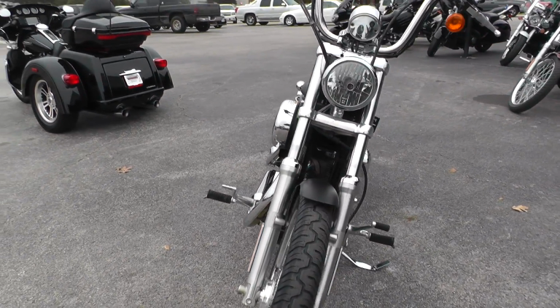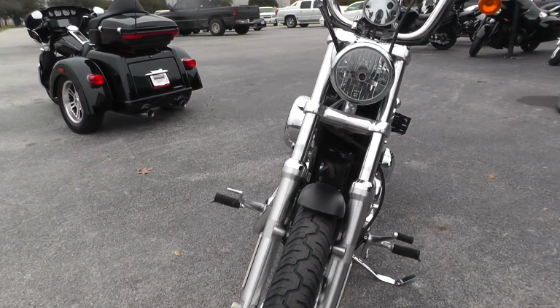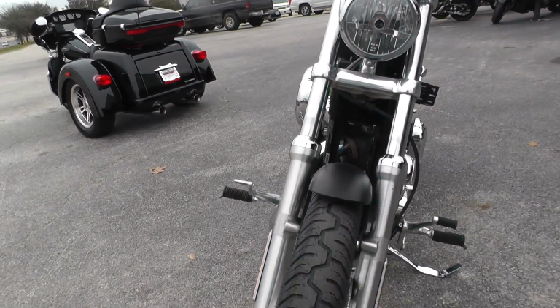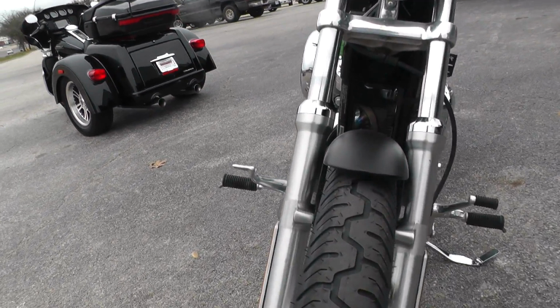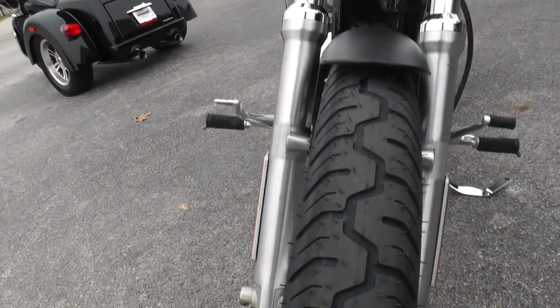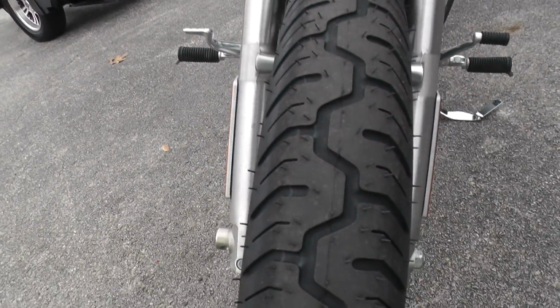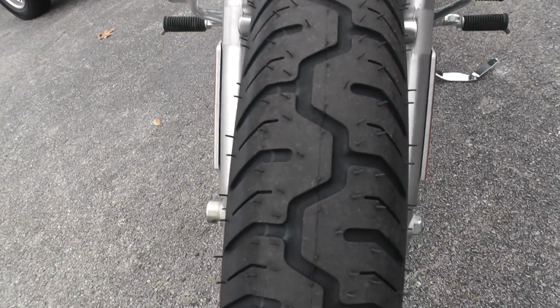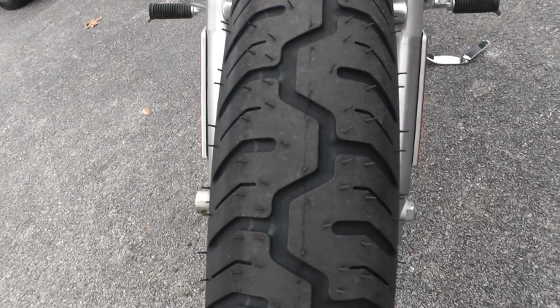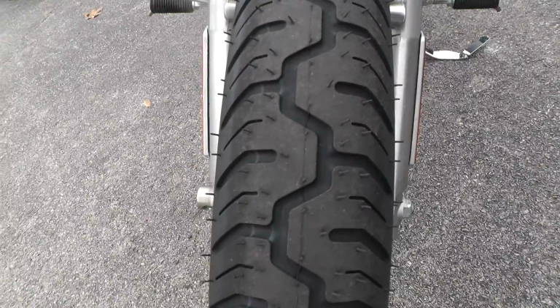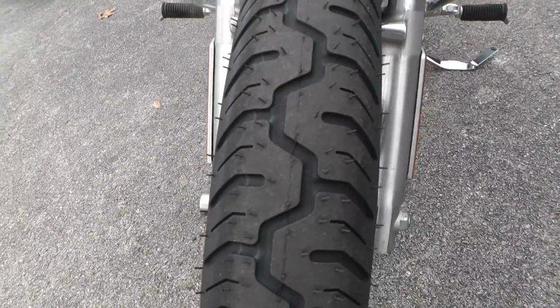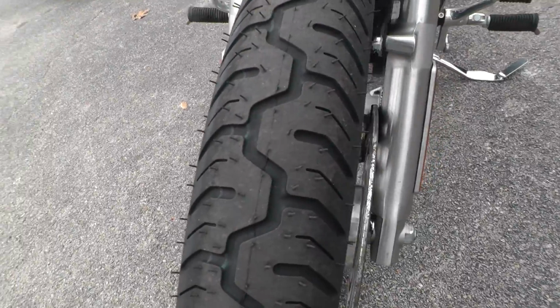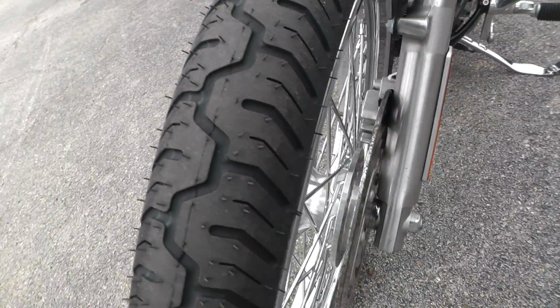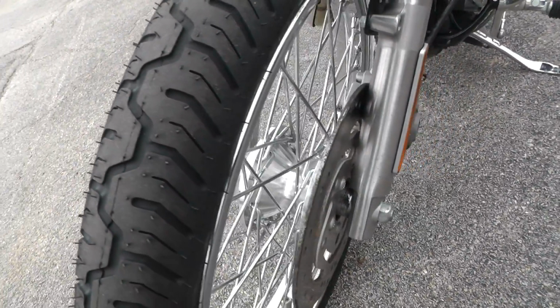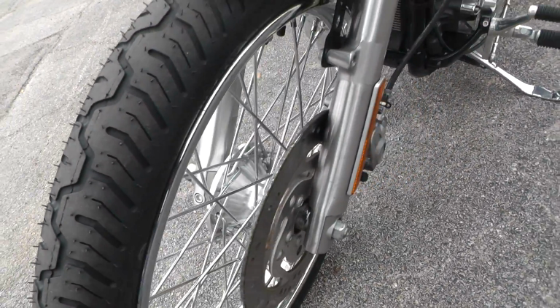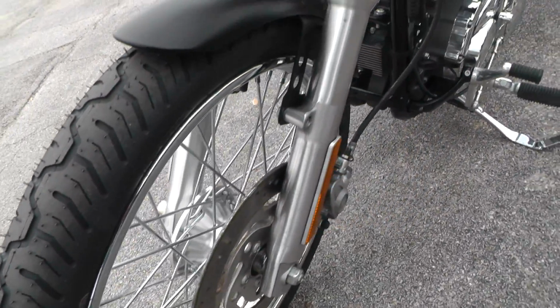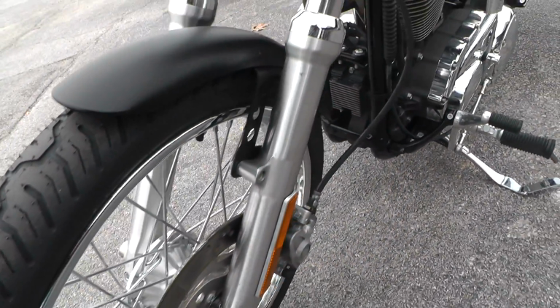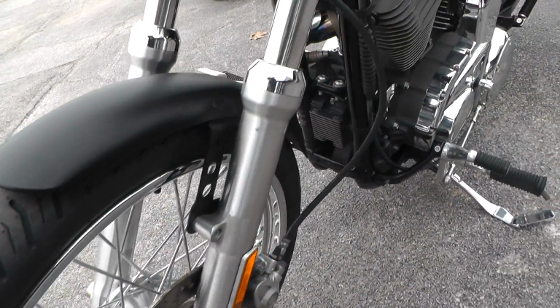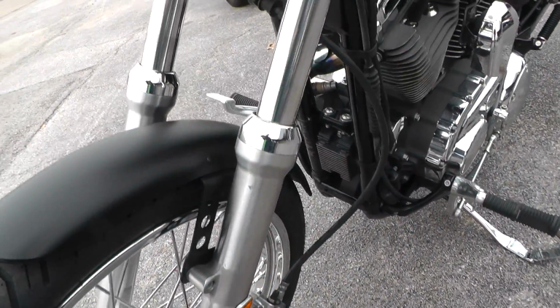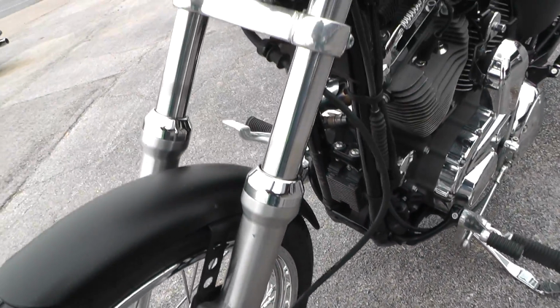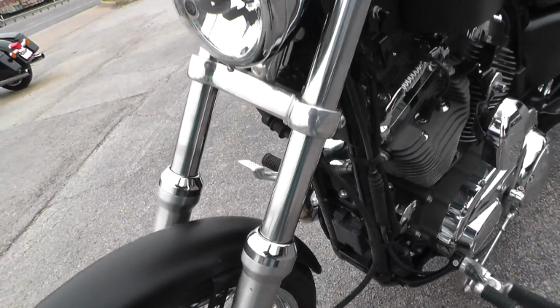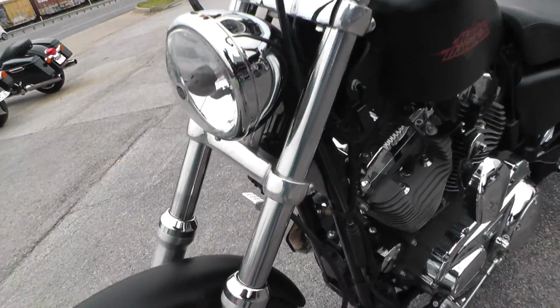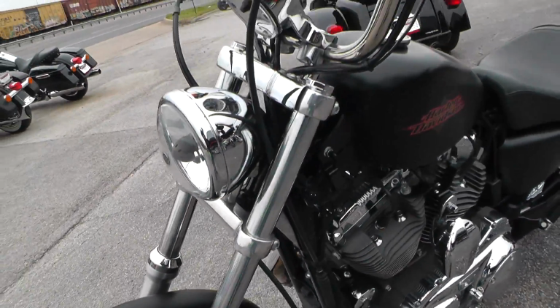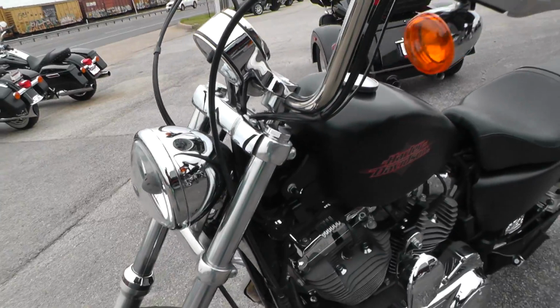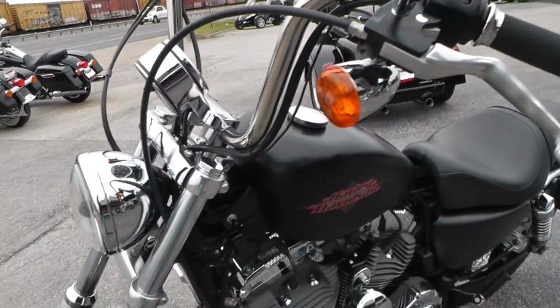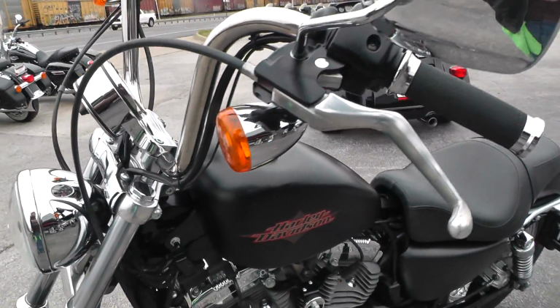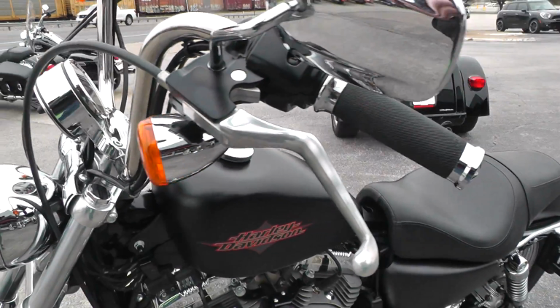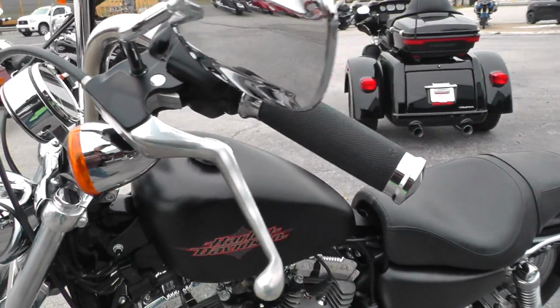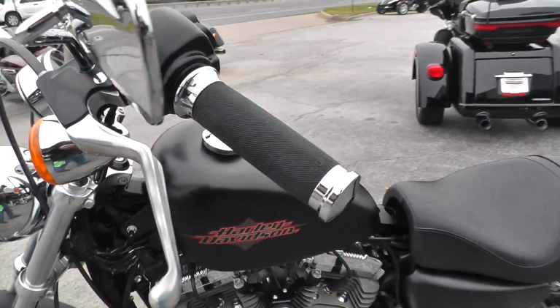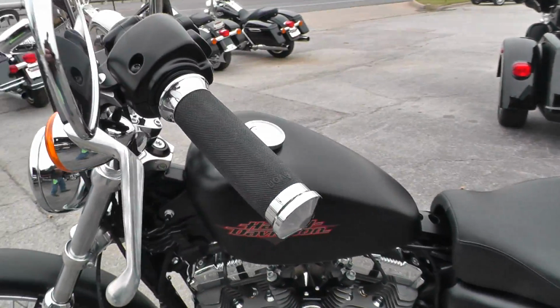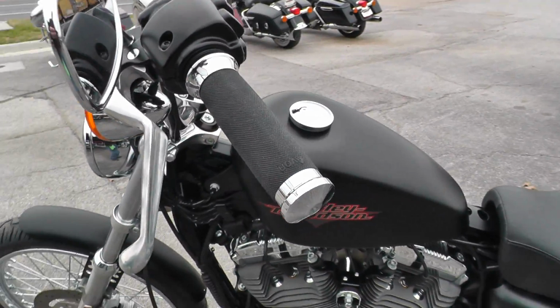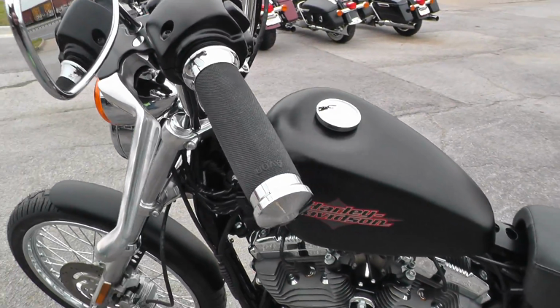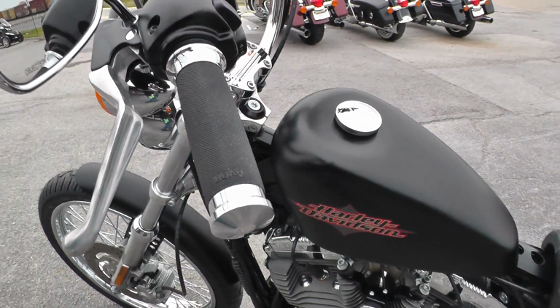We put a brand new tire on the front — it's a 21 inch tire in really nice shape. Upgraded the grips for you, put a set of Avon grips on it.